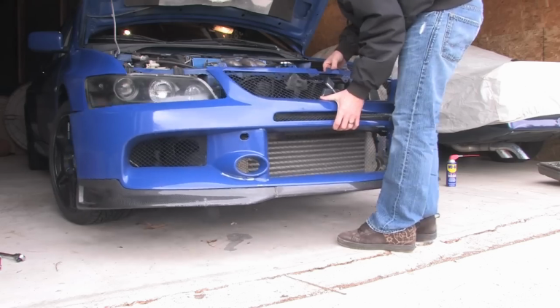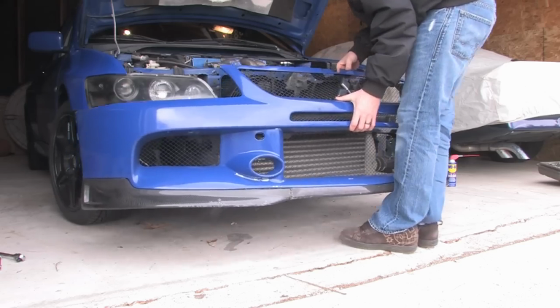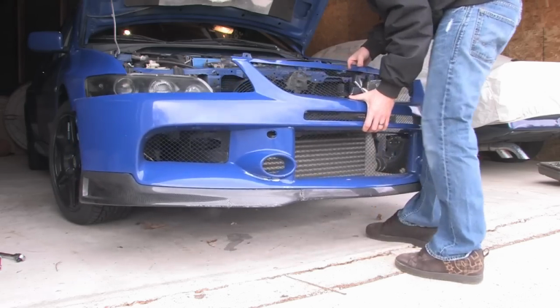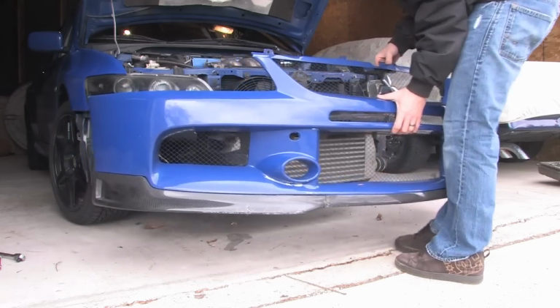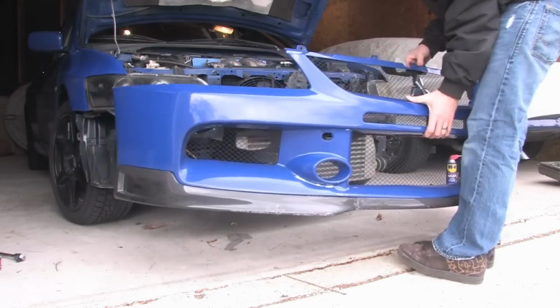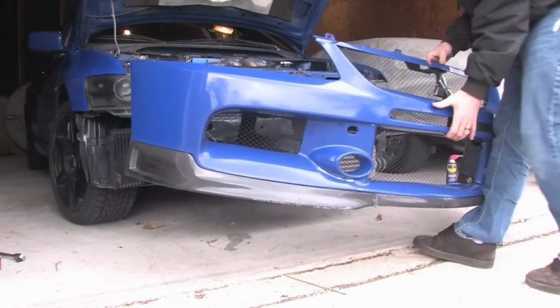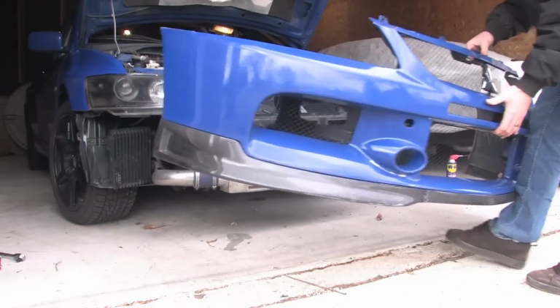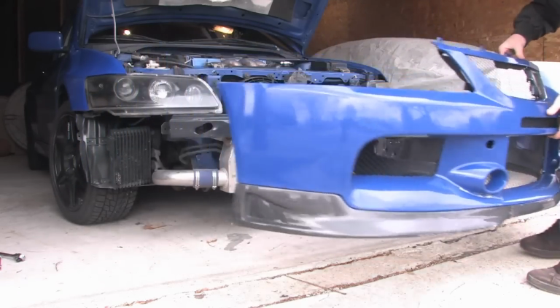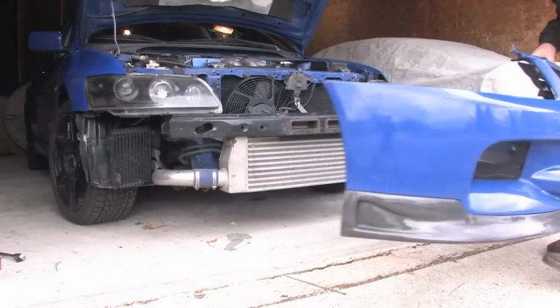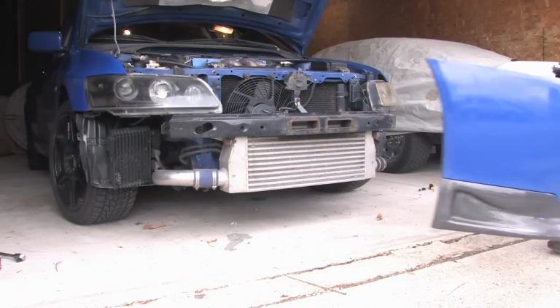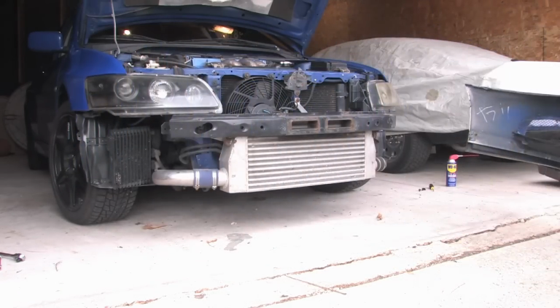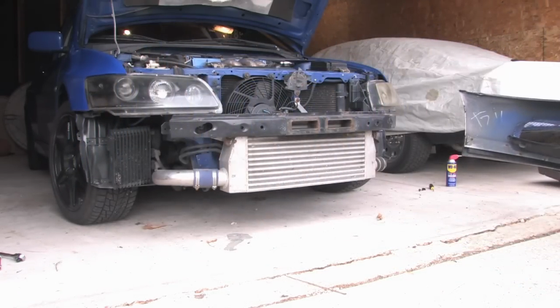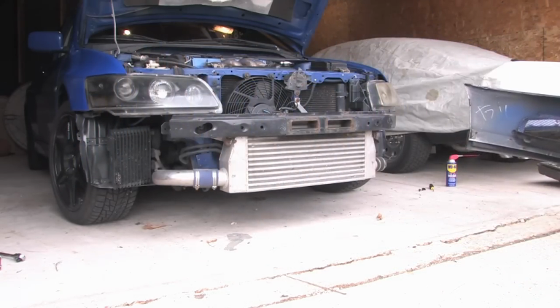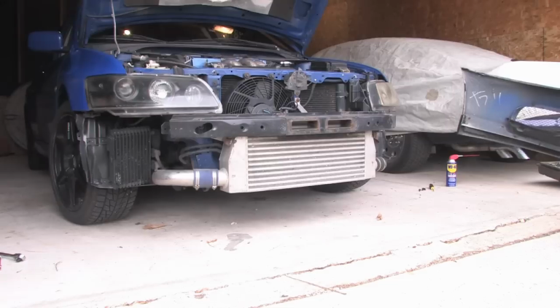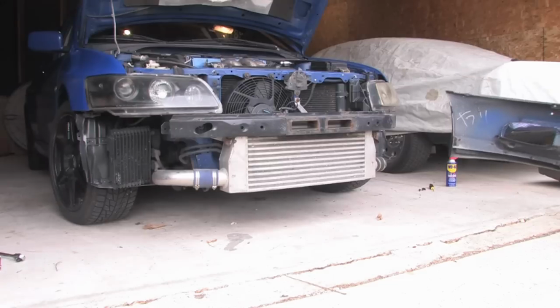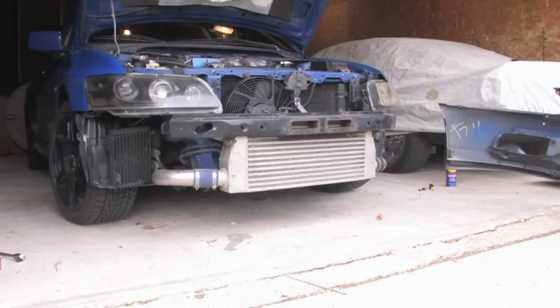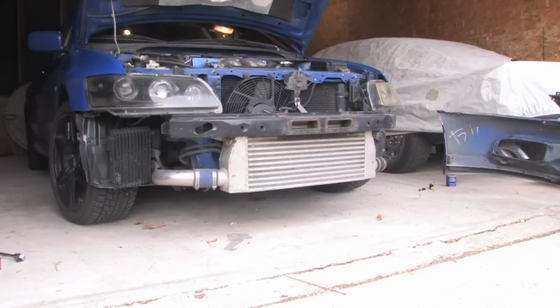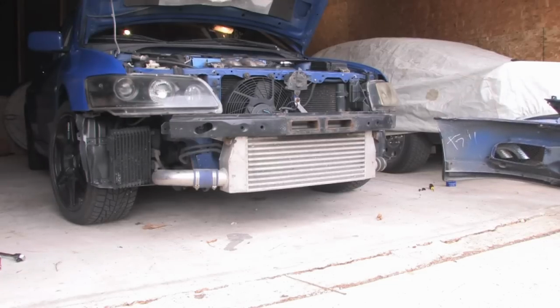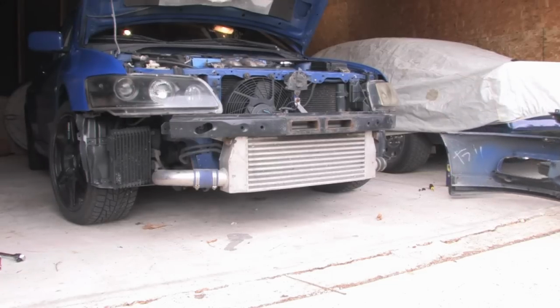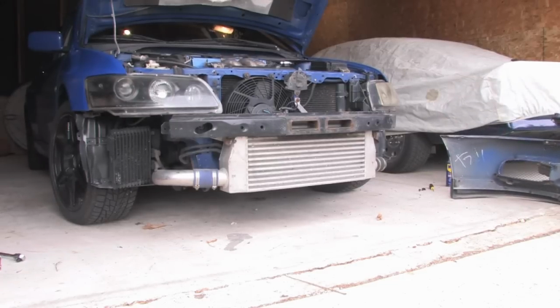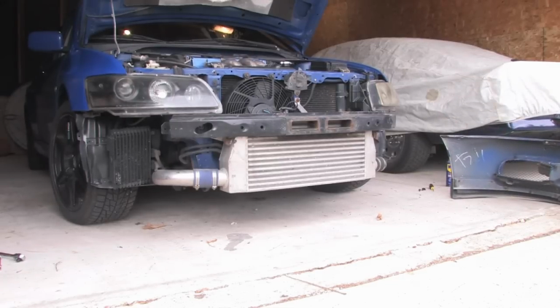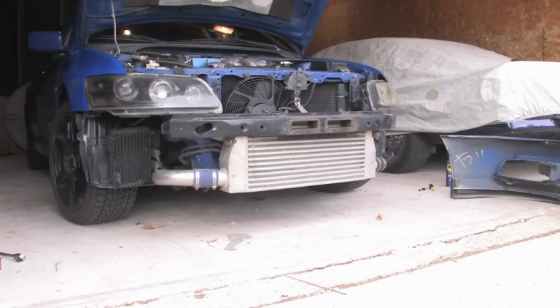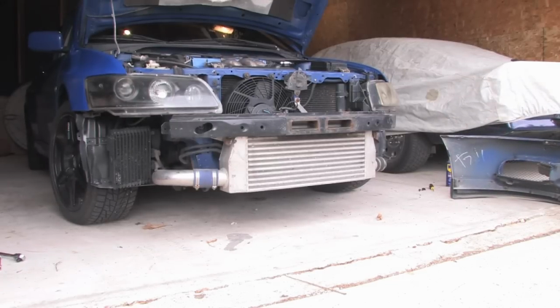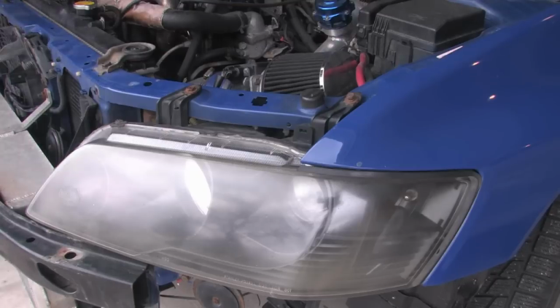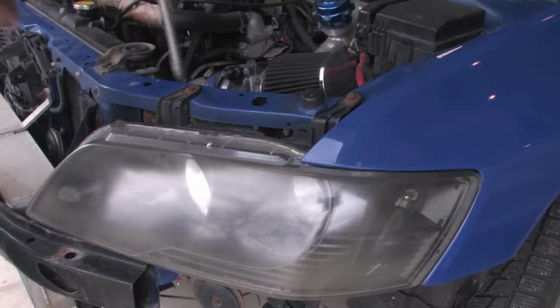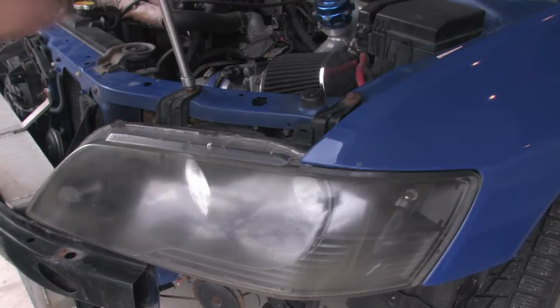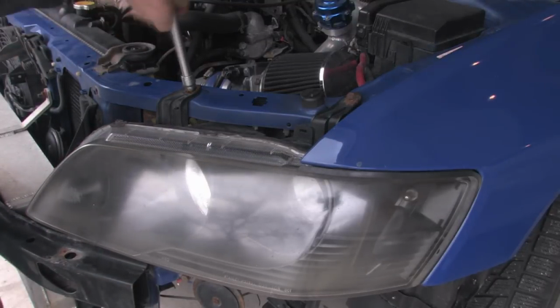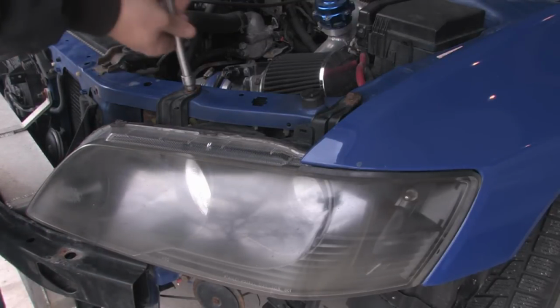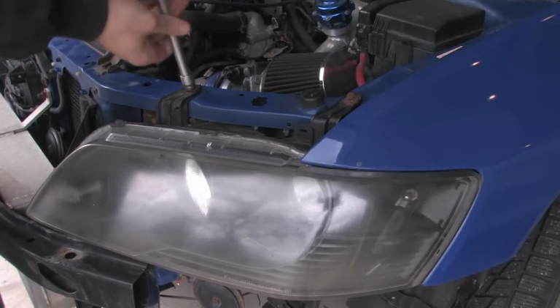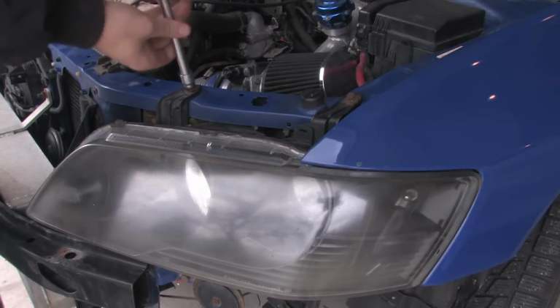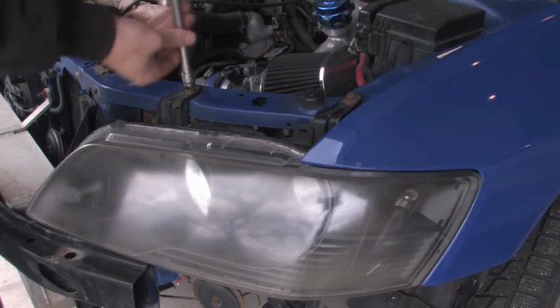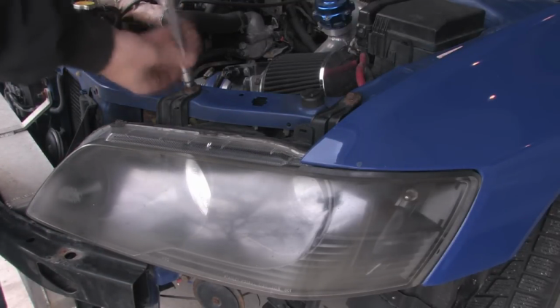This exposes our headlights, intercooler, and all that stuff. If all you had to do was remove your front bumper, this video is done for you — but if you had any headlight problems, this is where we continue on.